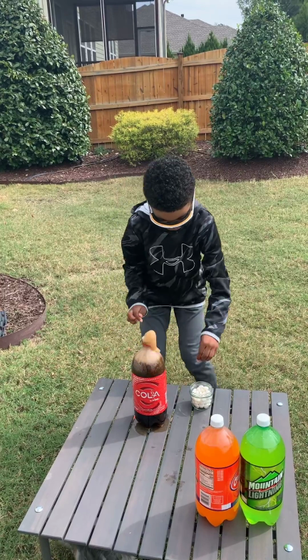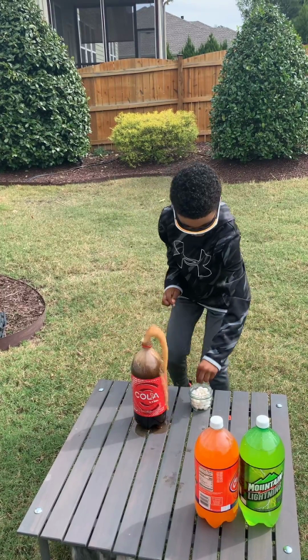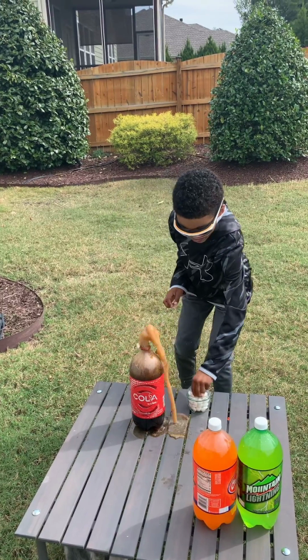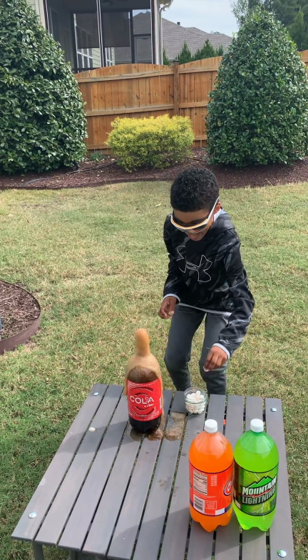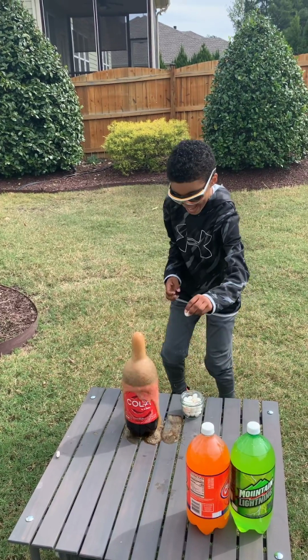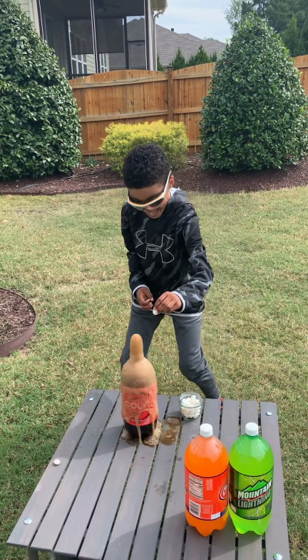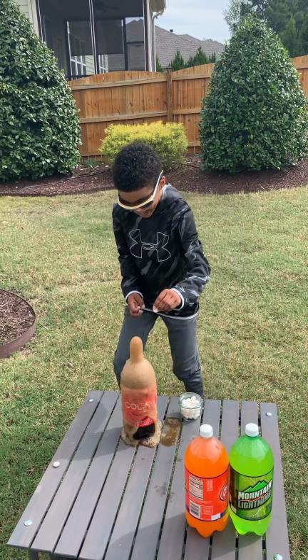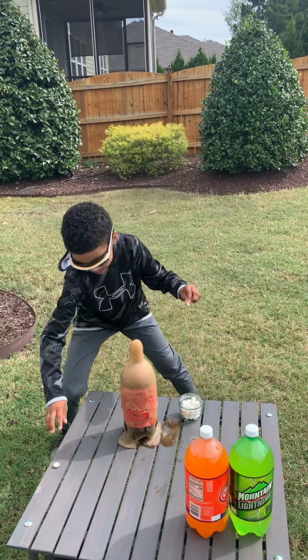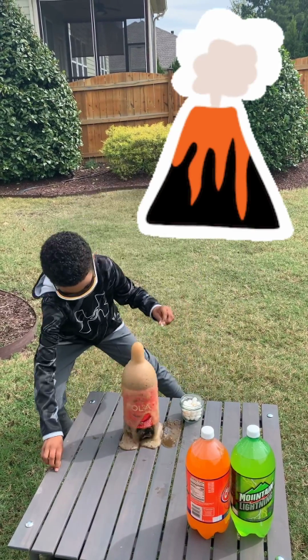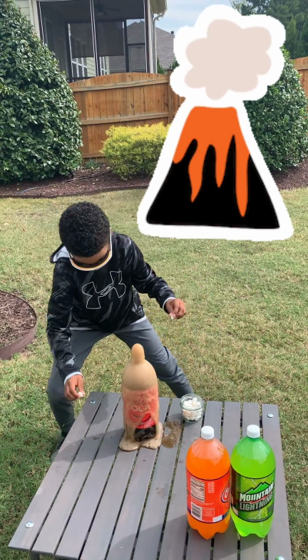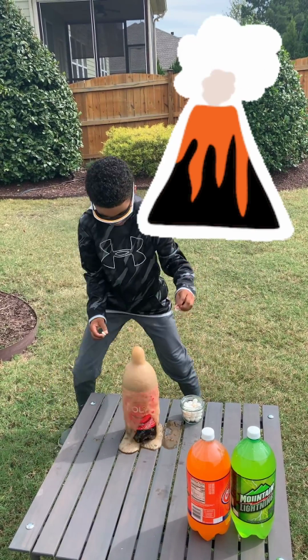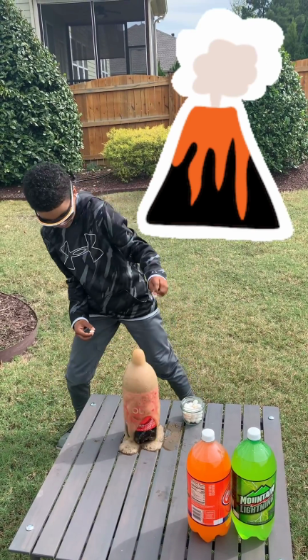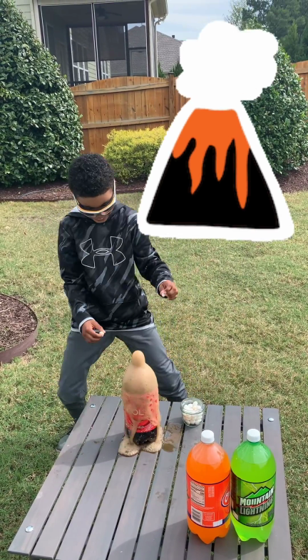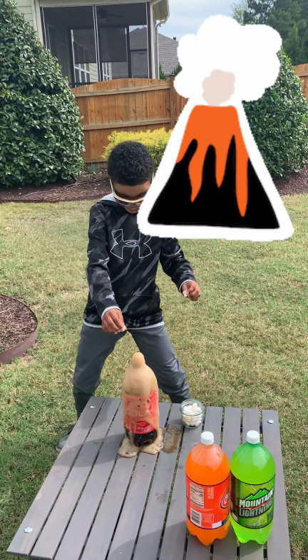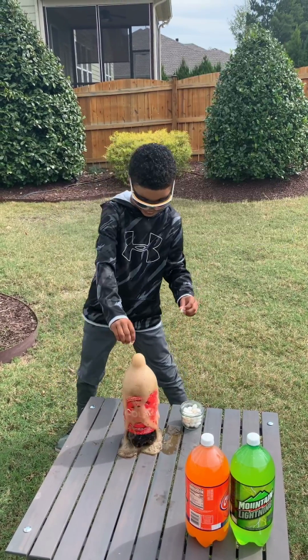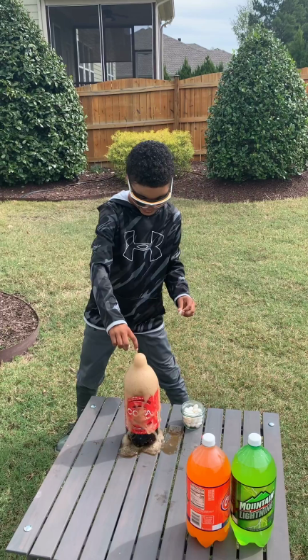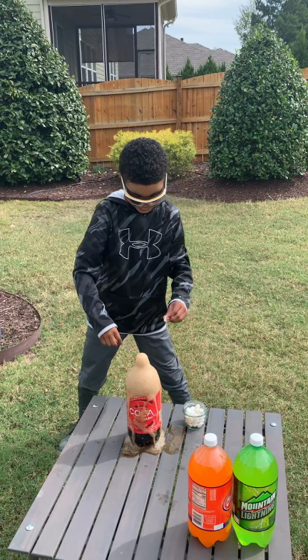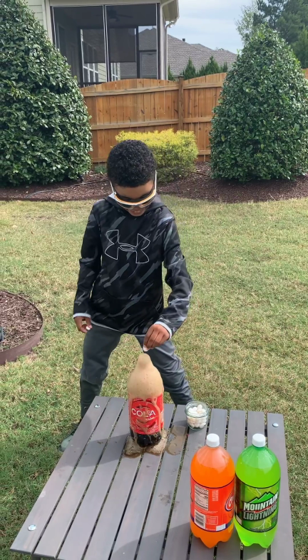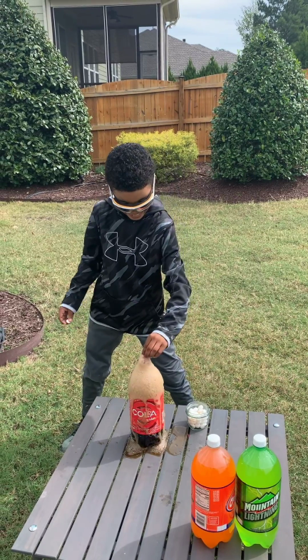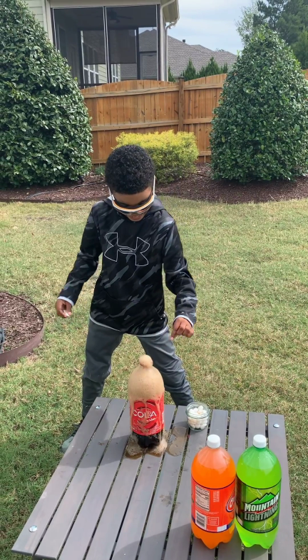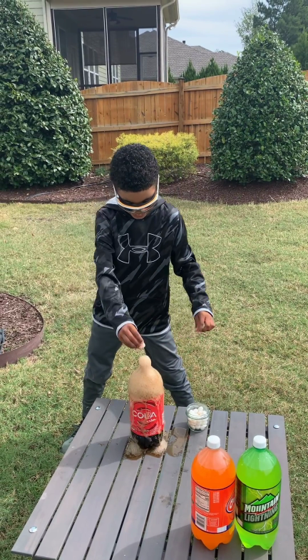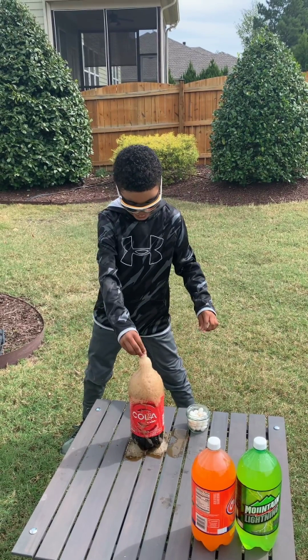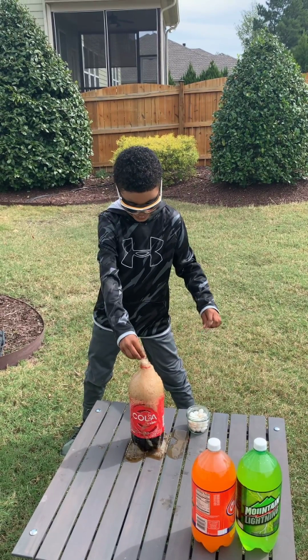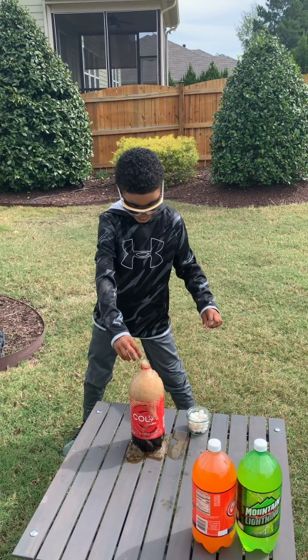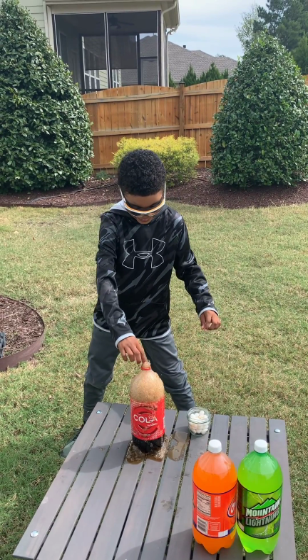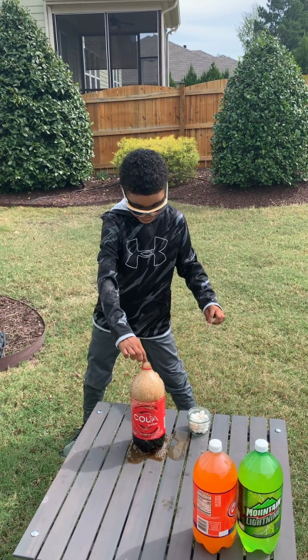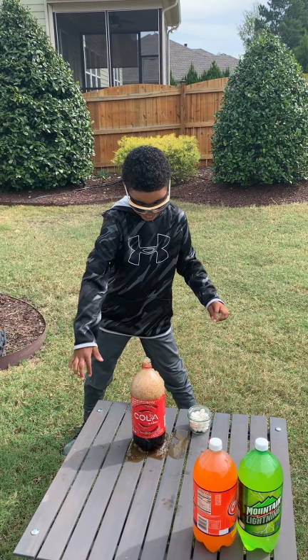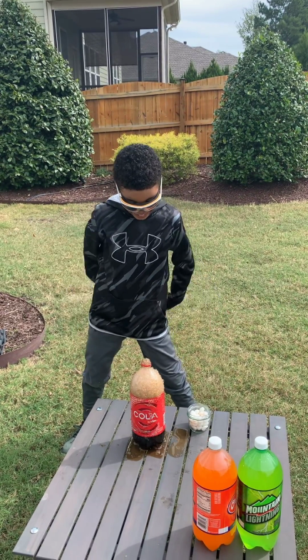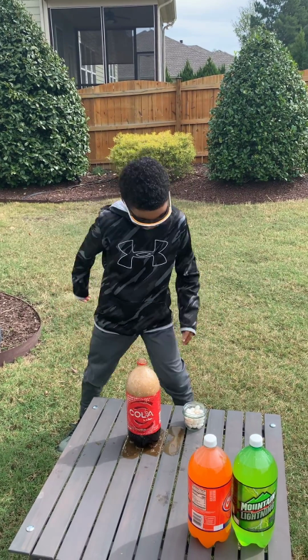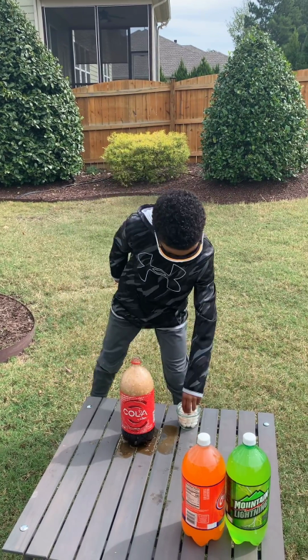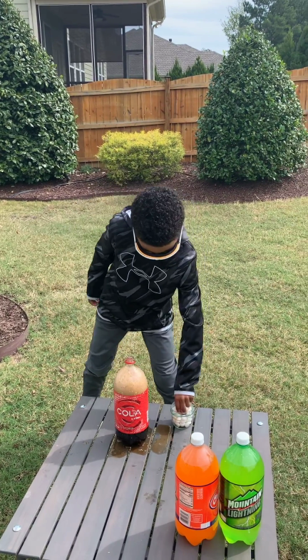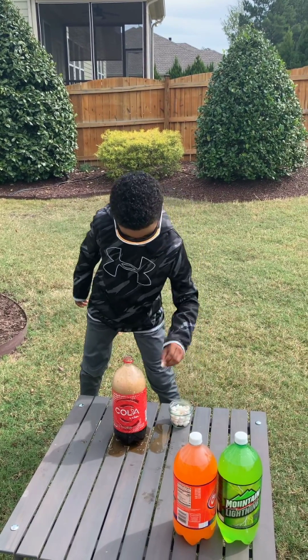Oh hey! Oh my gosh. What kind of reaction is this?